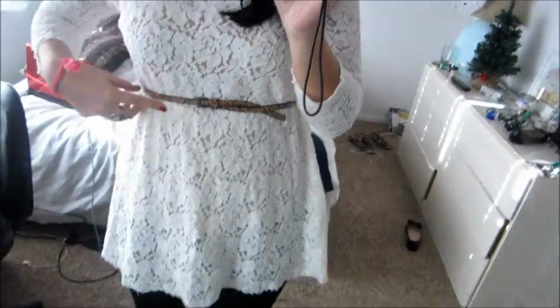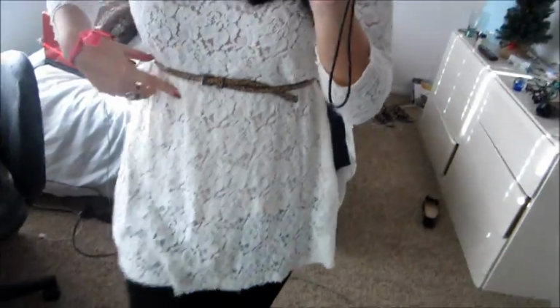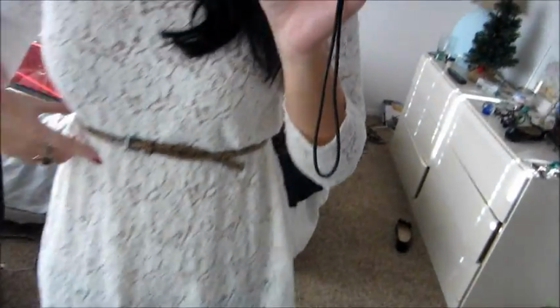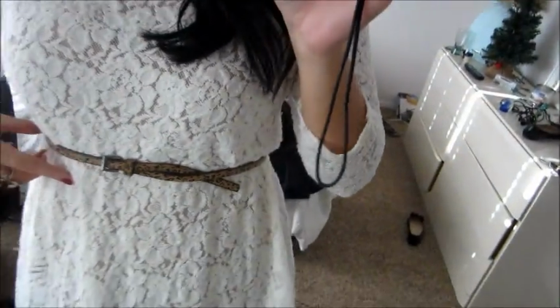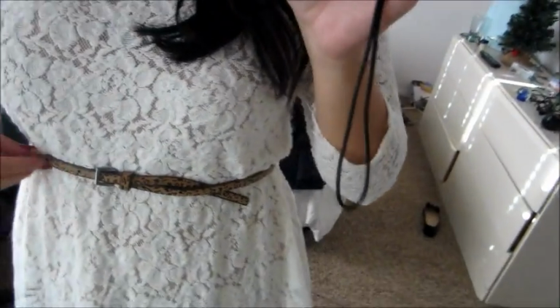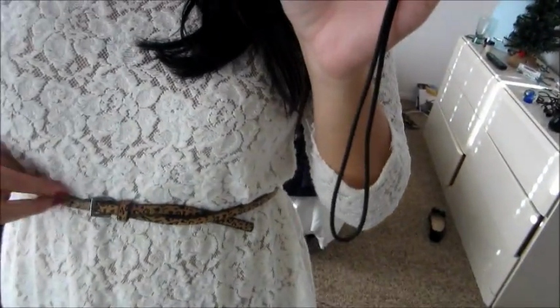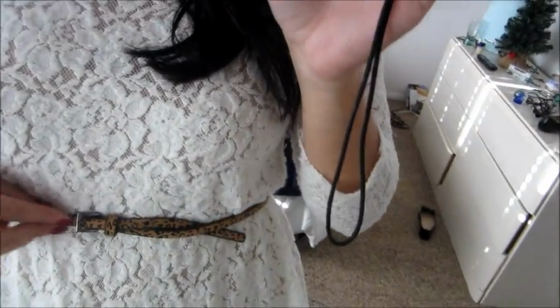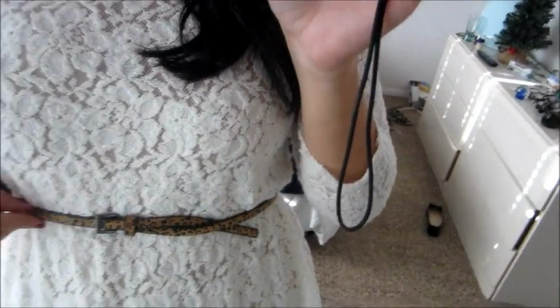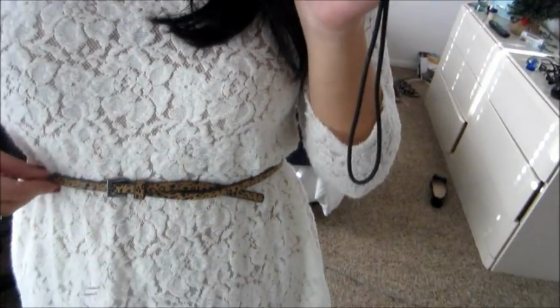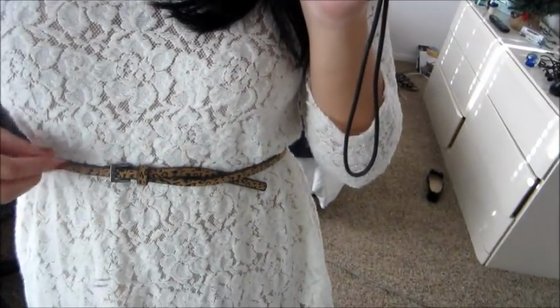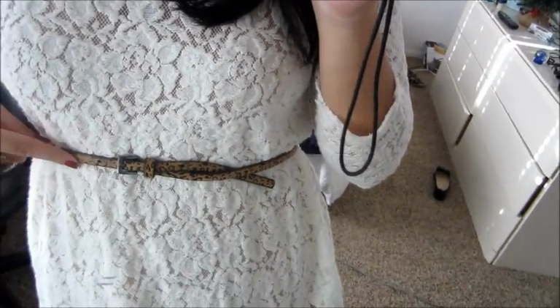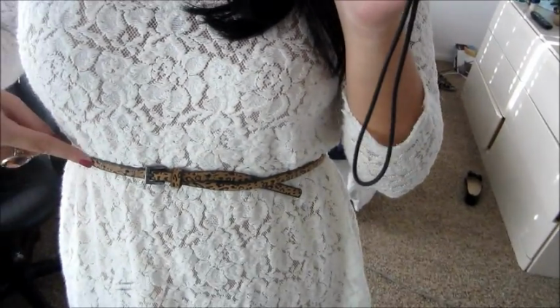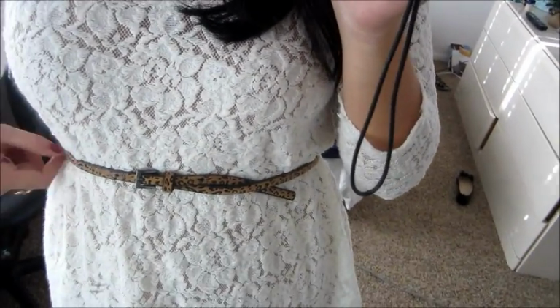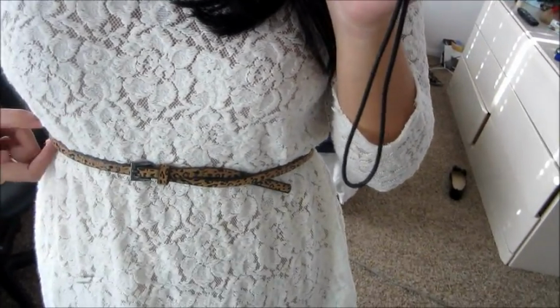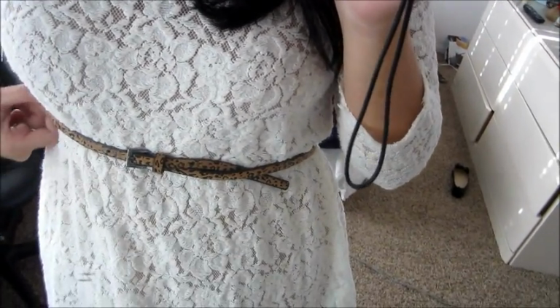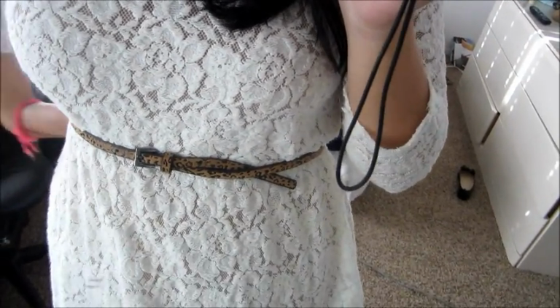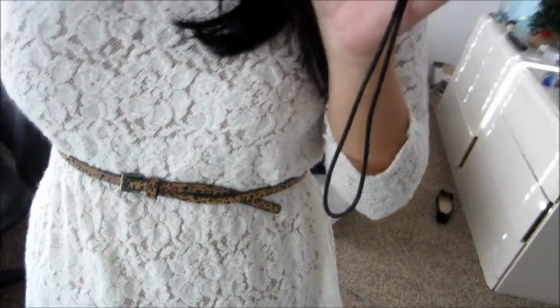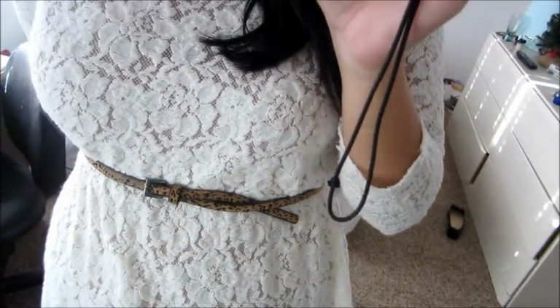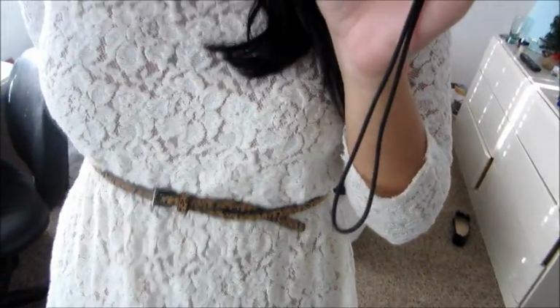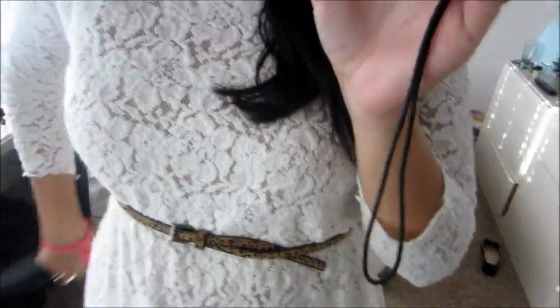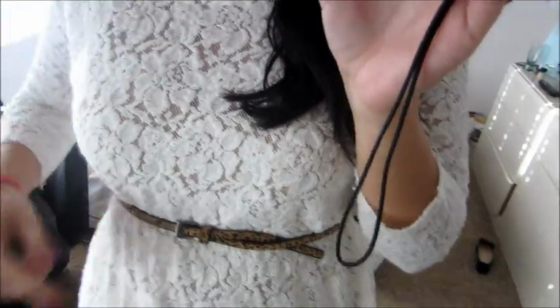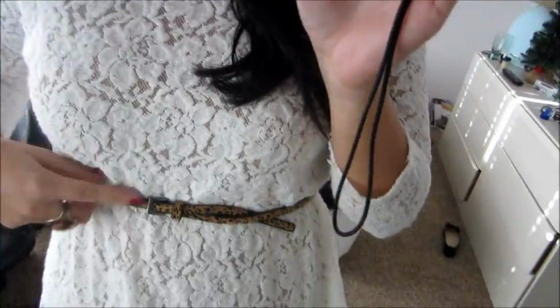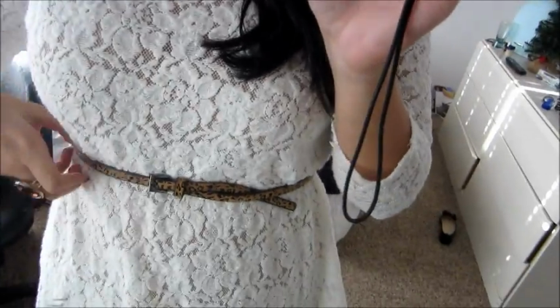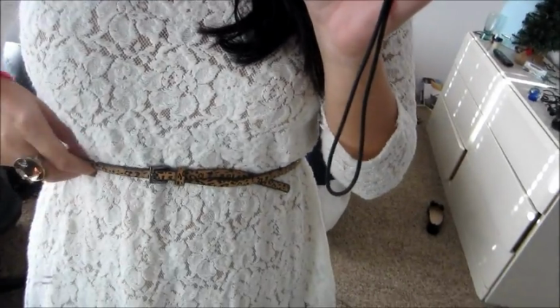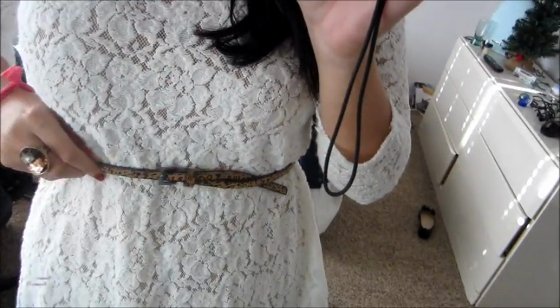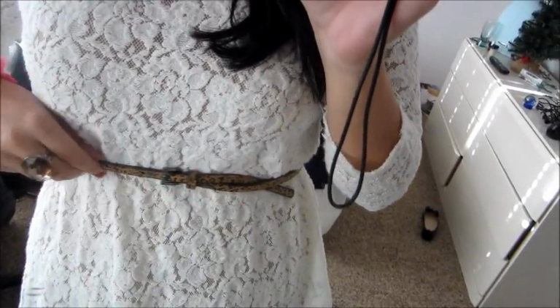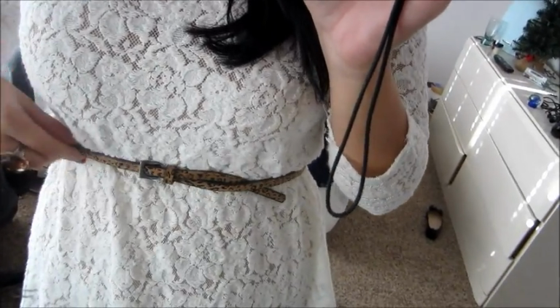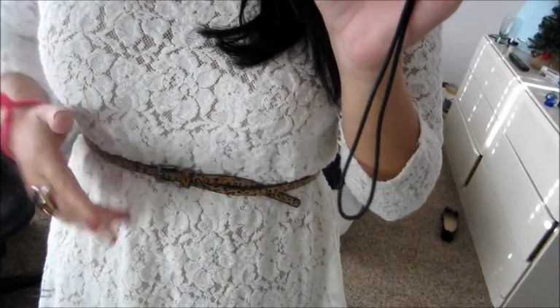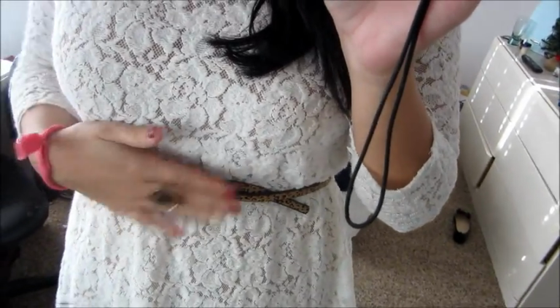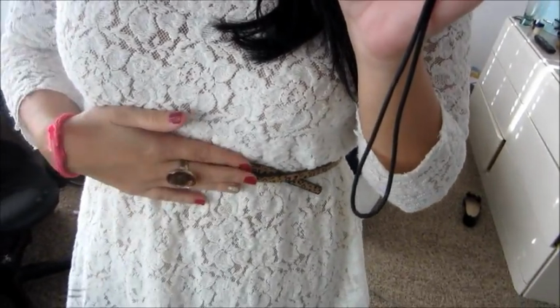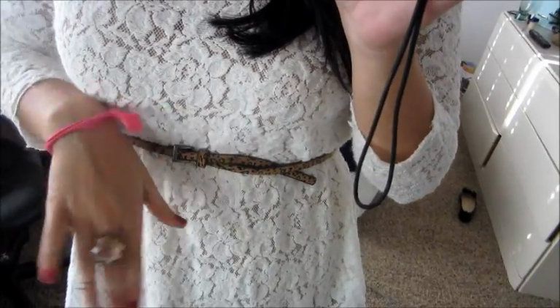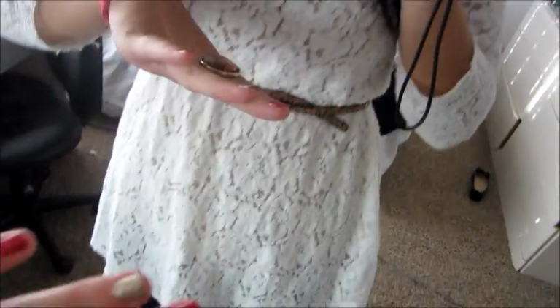This leopard or cheetah — I don't really know, I think this is leopard actually. Skinny waist belt from Forever 21.